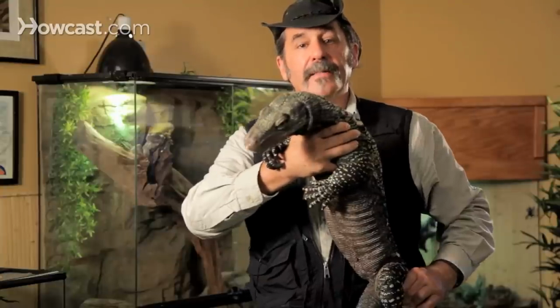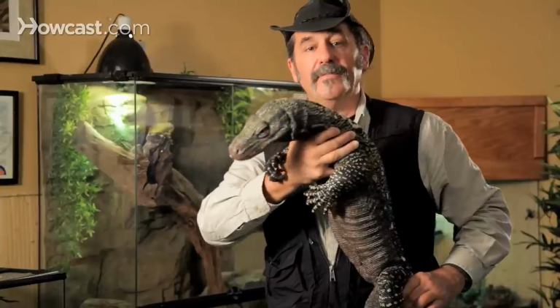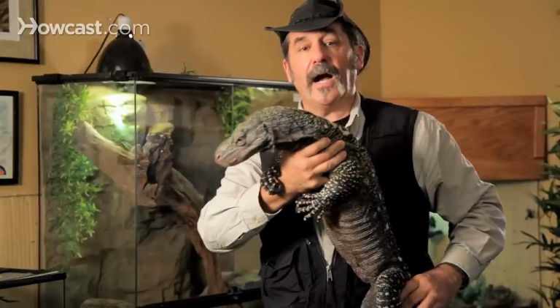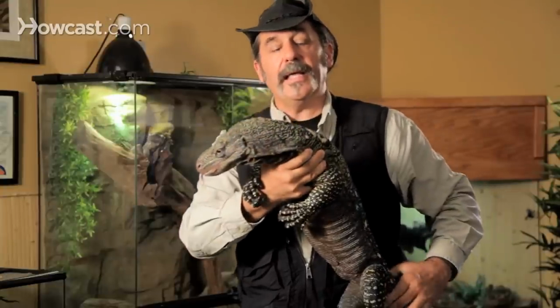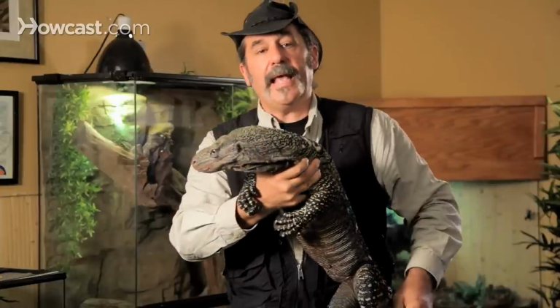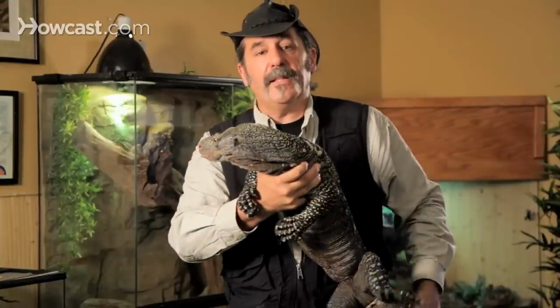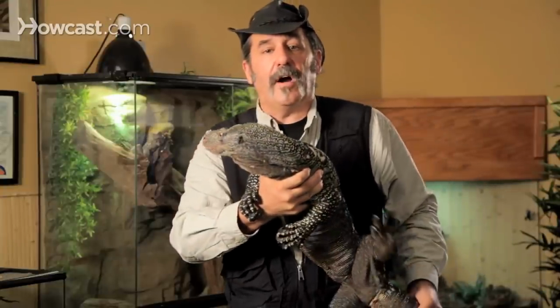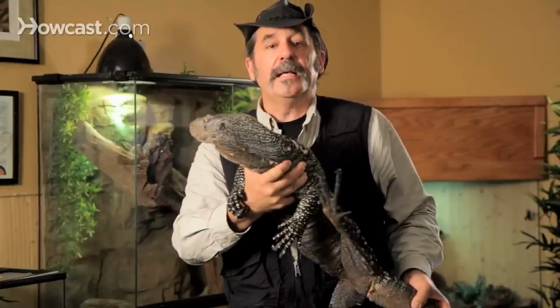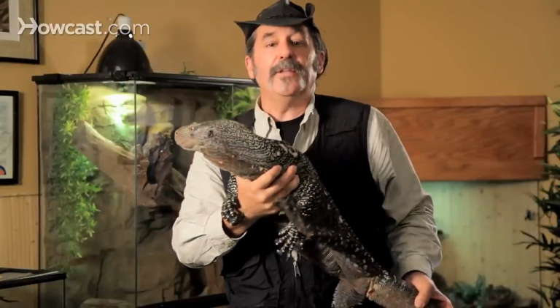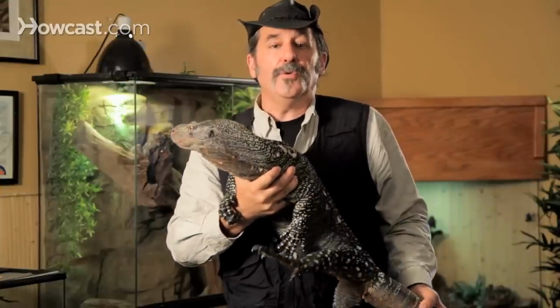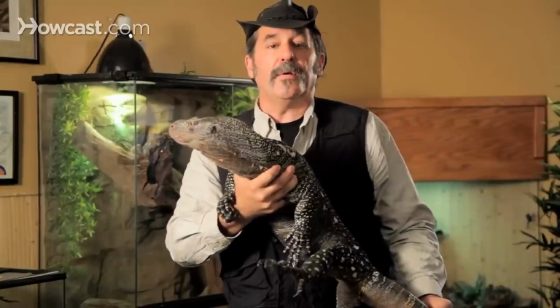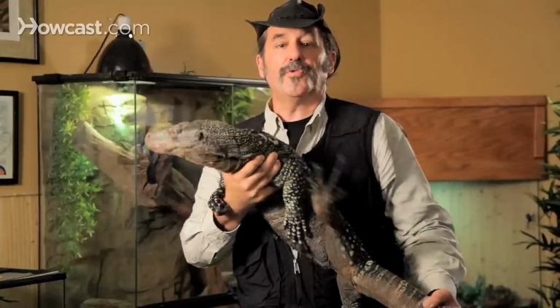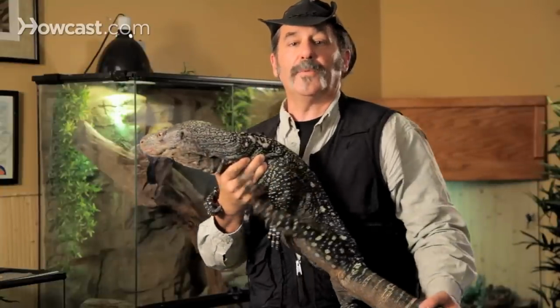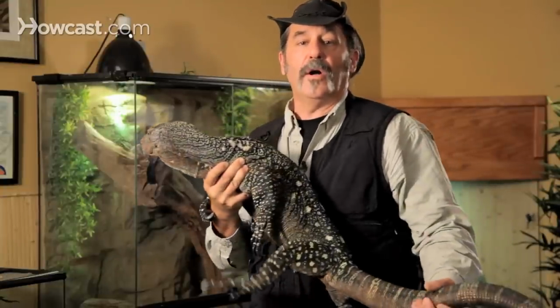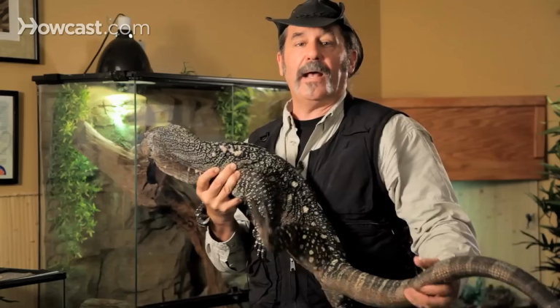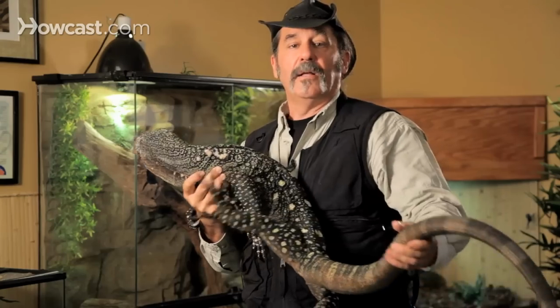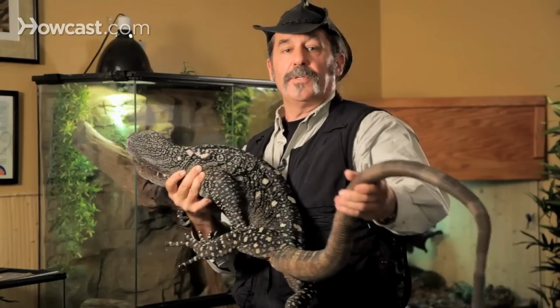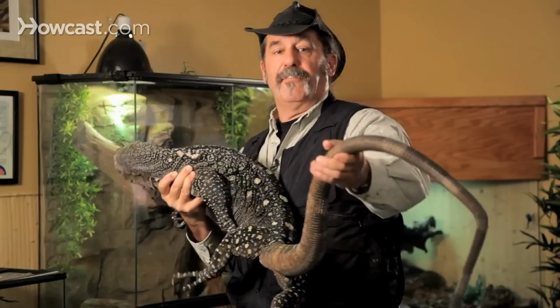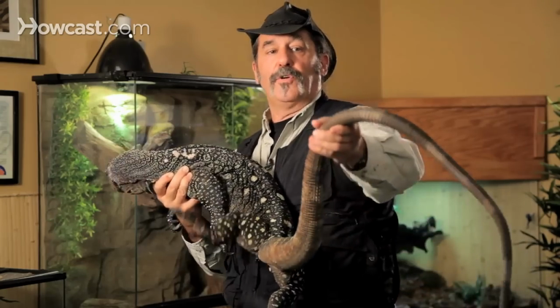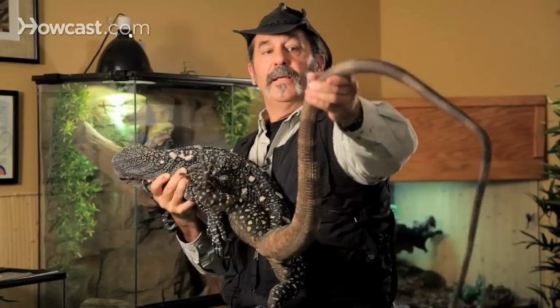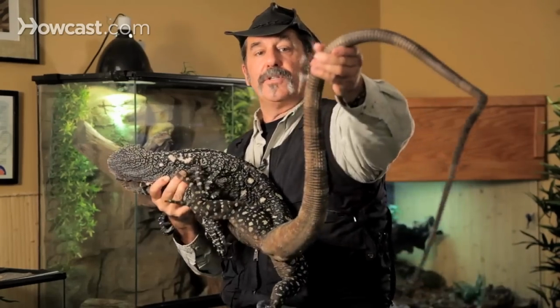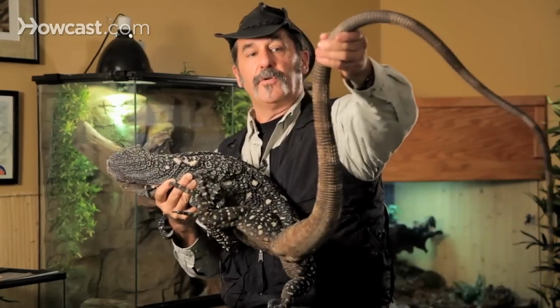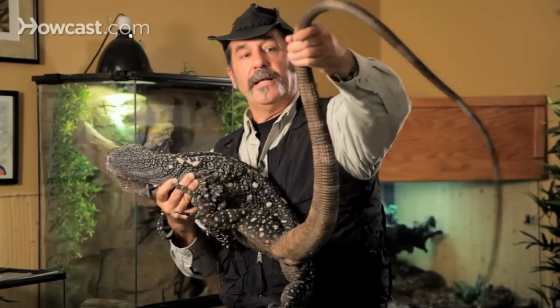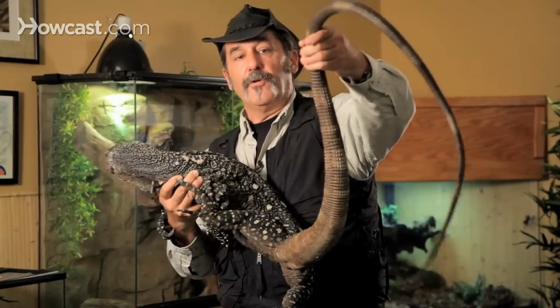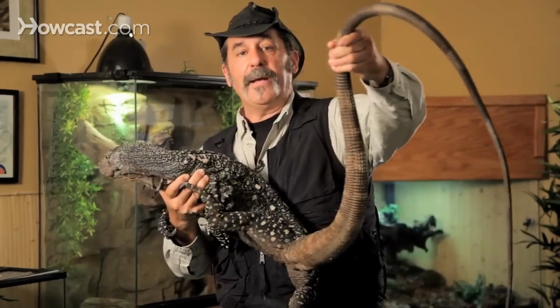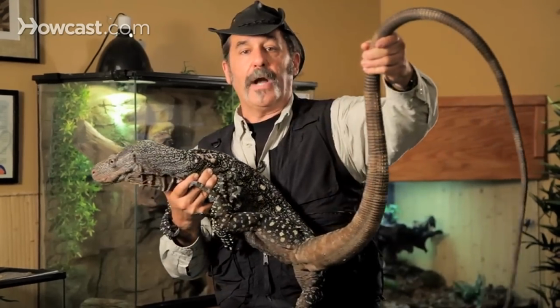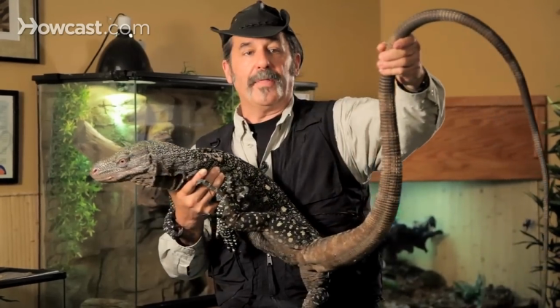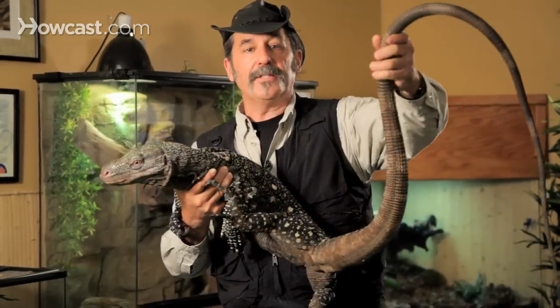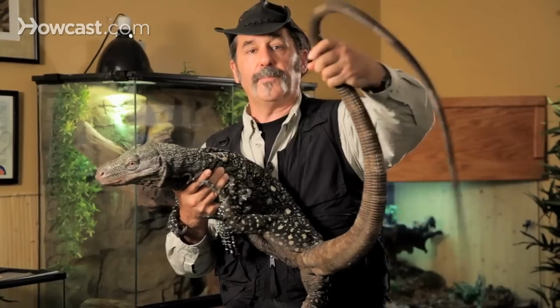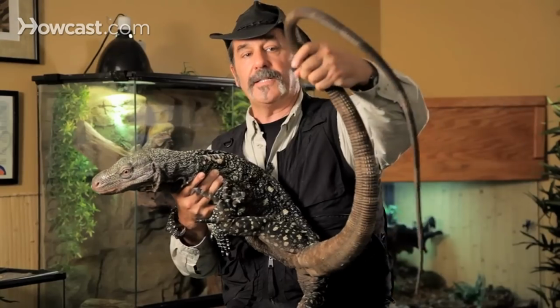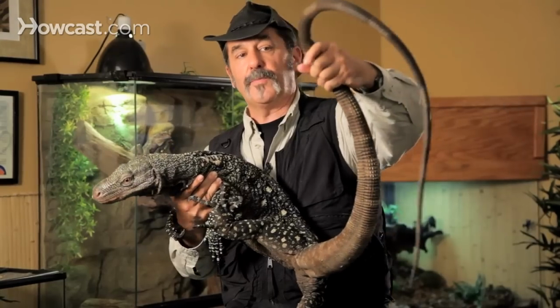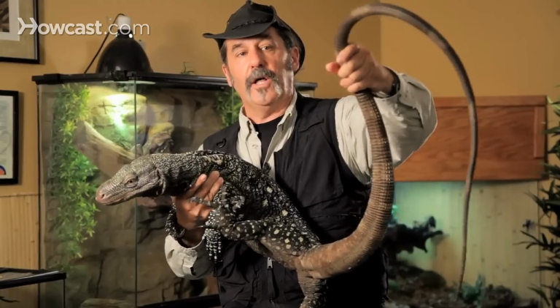They live entirely in the canopy of the forest and use their incredibly long tail almost like a fulcrum. To some degree they can wrap and grab with it — it's not totally prehensile, but it's pretty close.